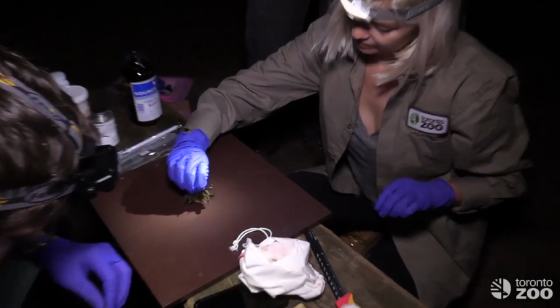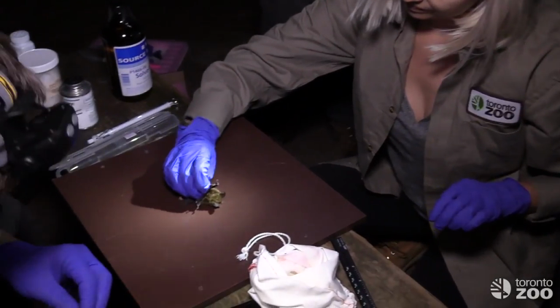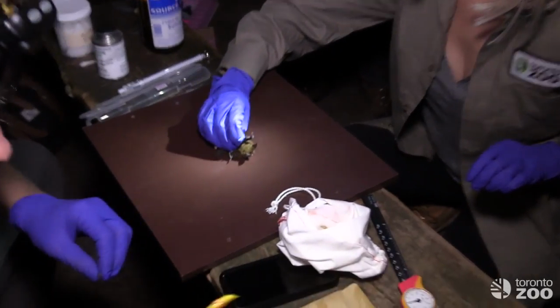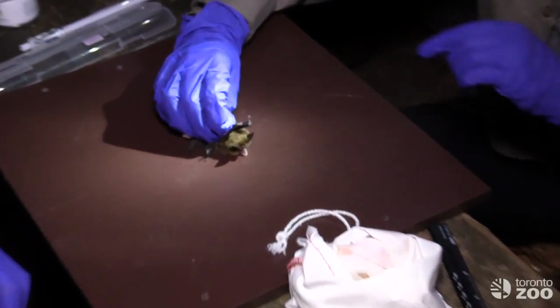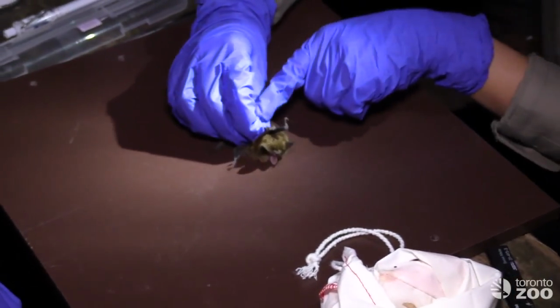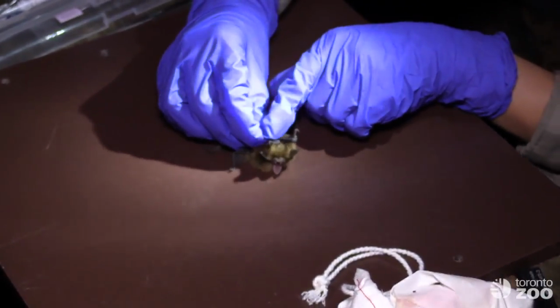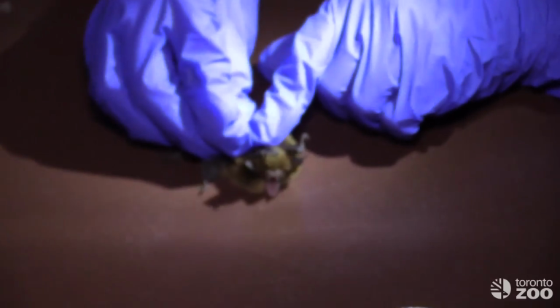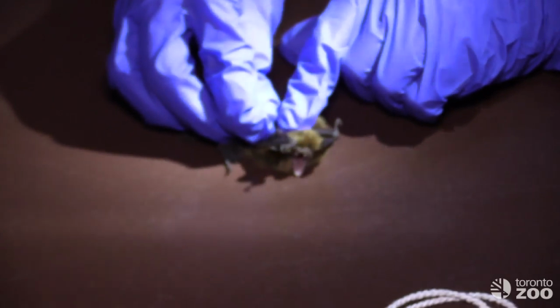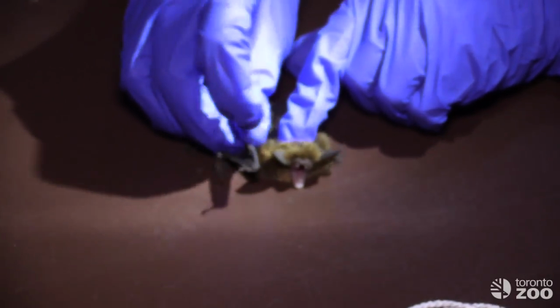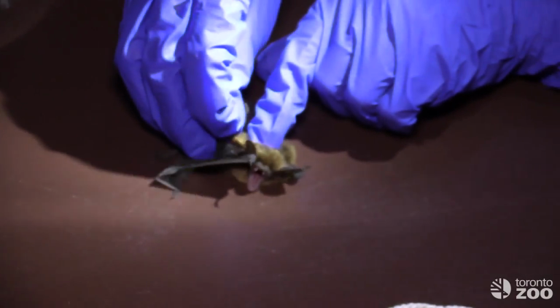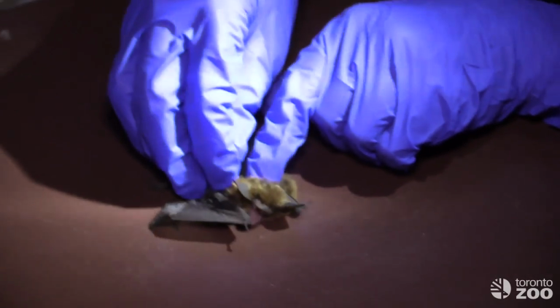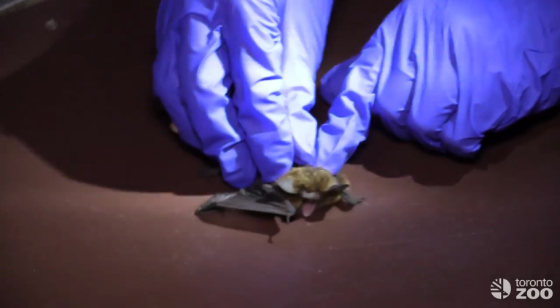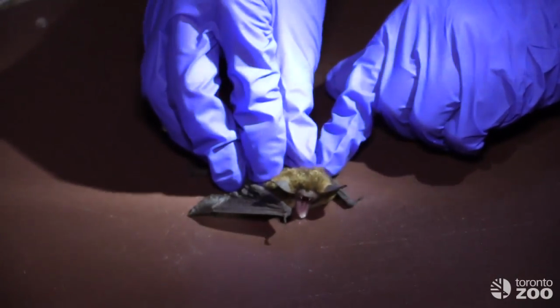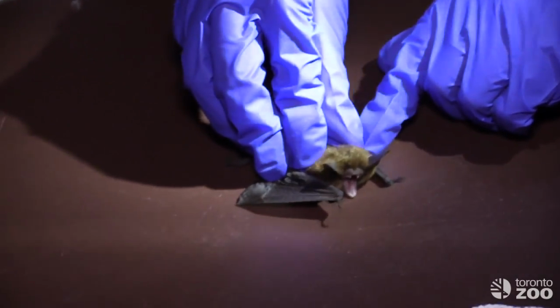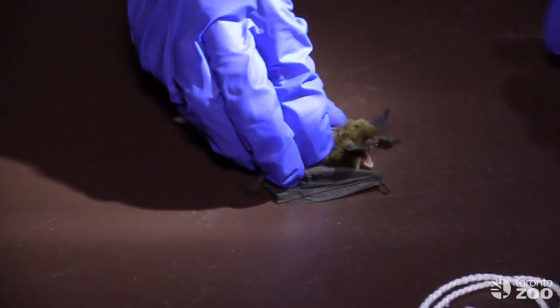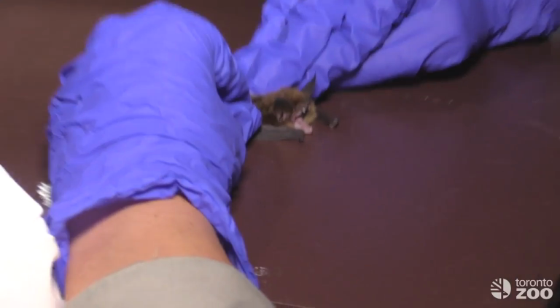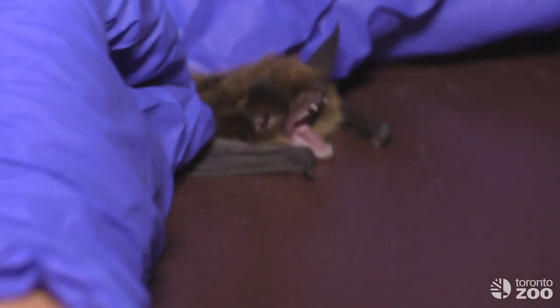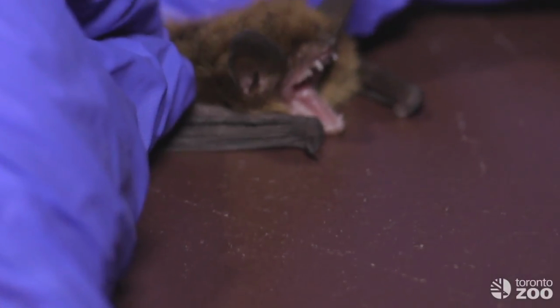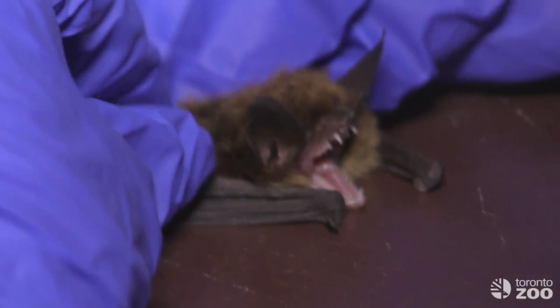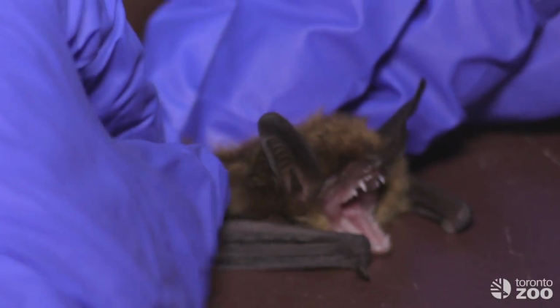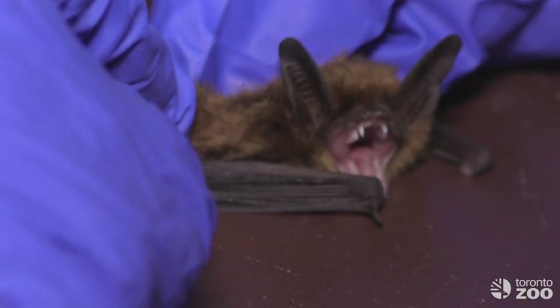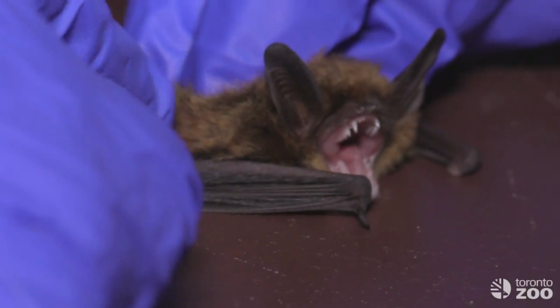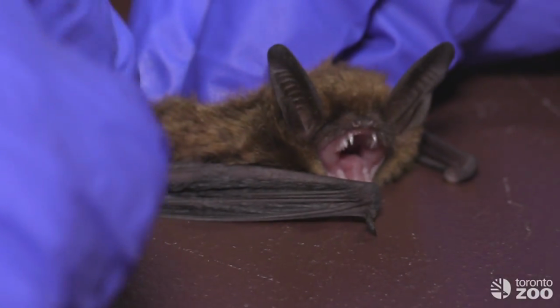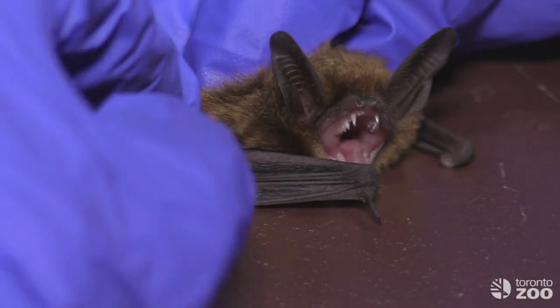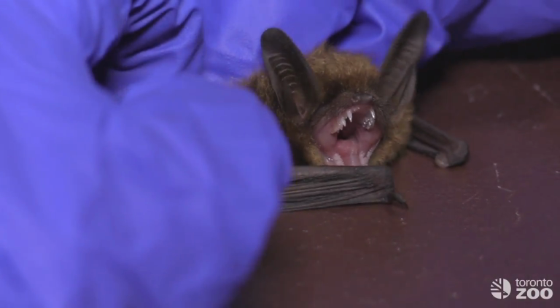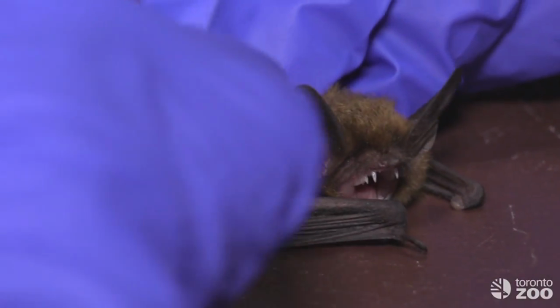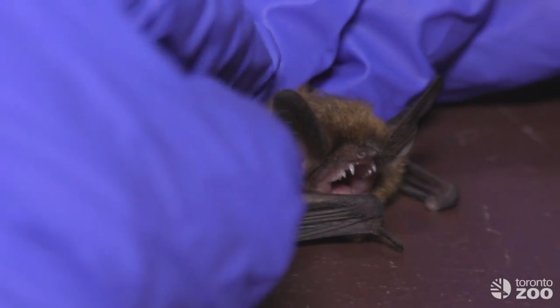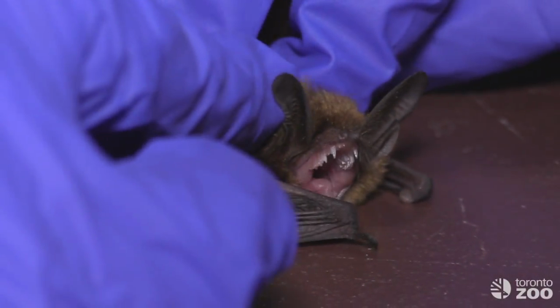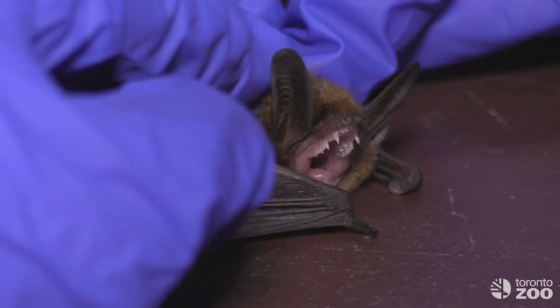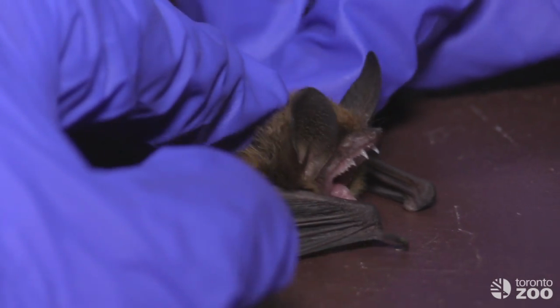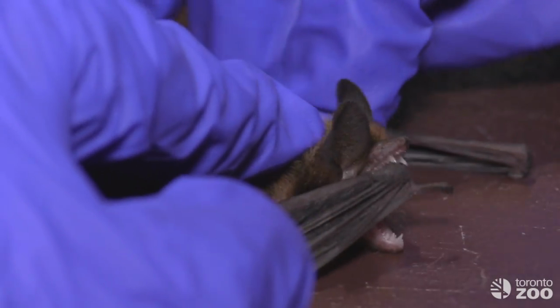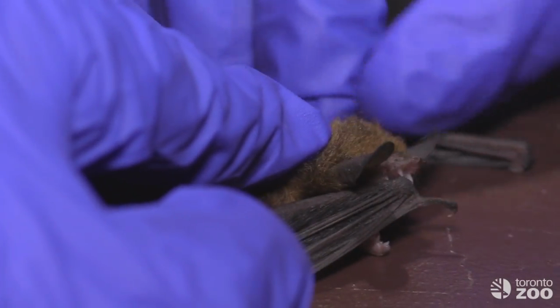A few hours into the evening and we've had great success — two adult female northern myotis bats. These are not common animals to see around the Toronto area, and they were both lactating, which indicates they've had young this year and a breeding colony not too far away.